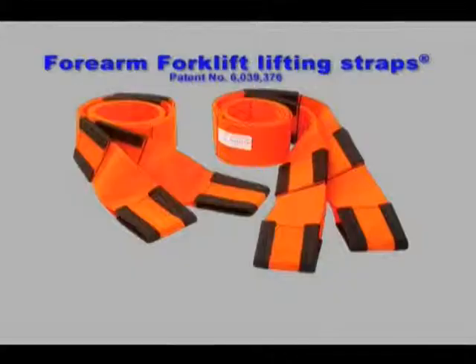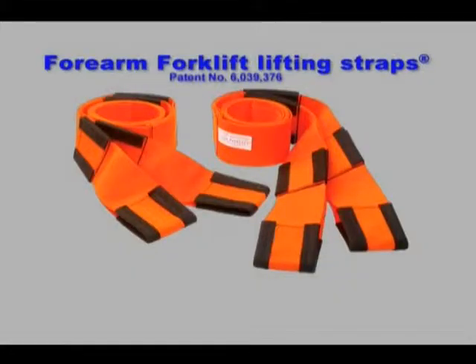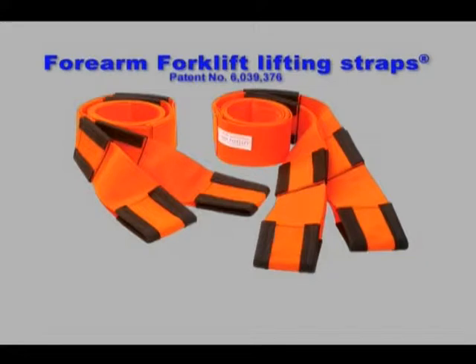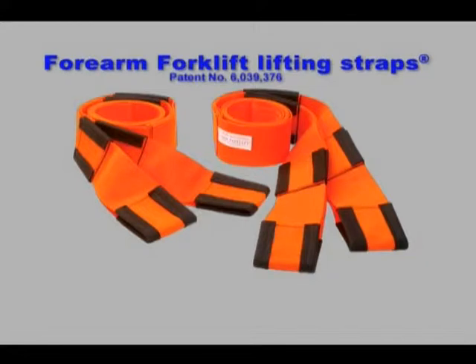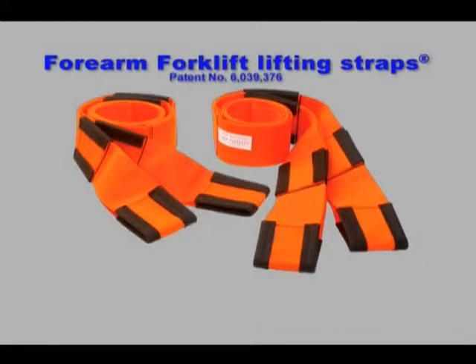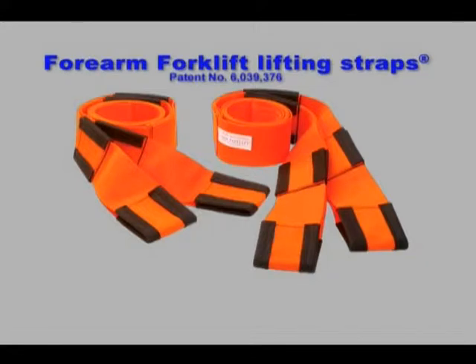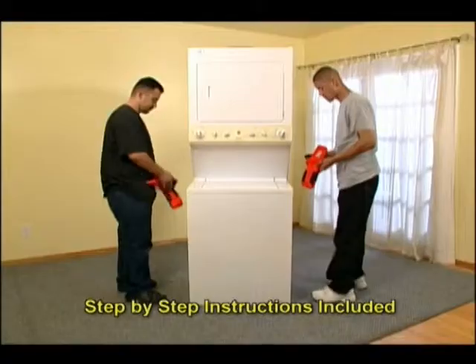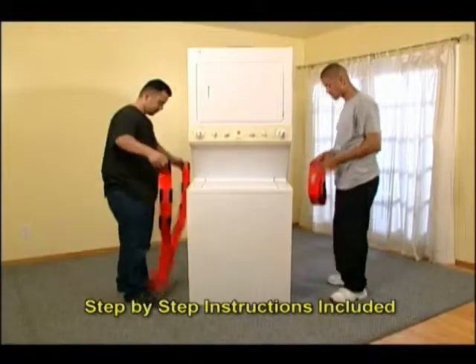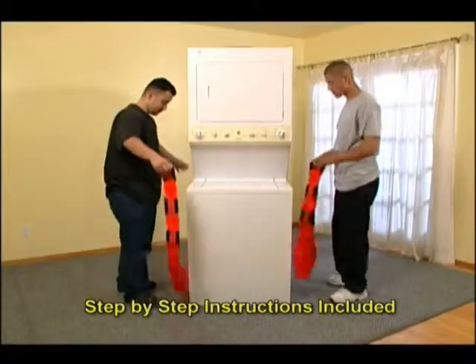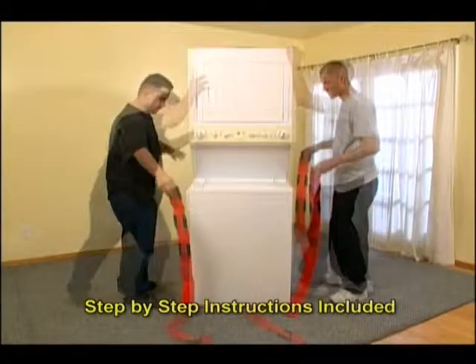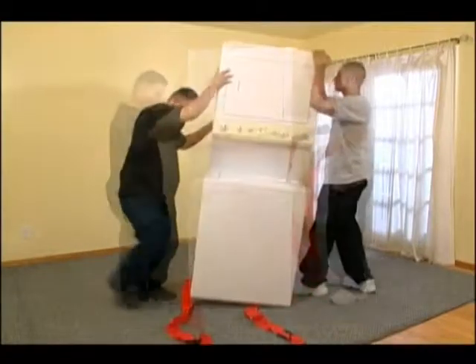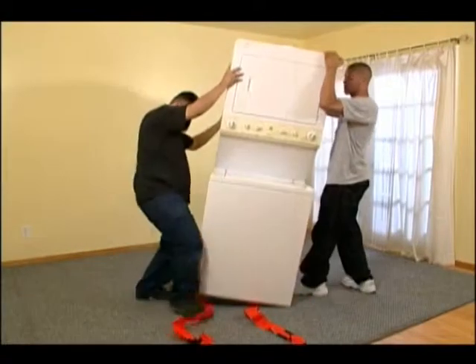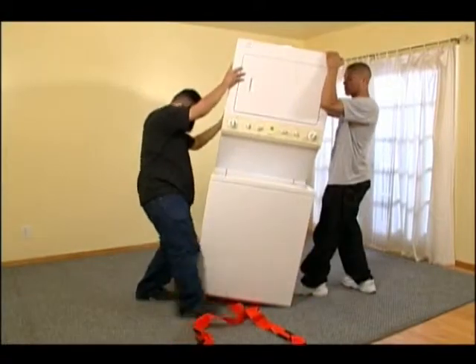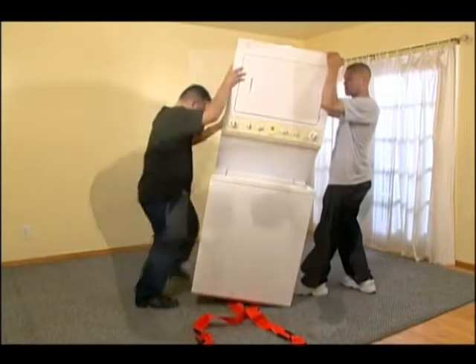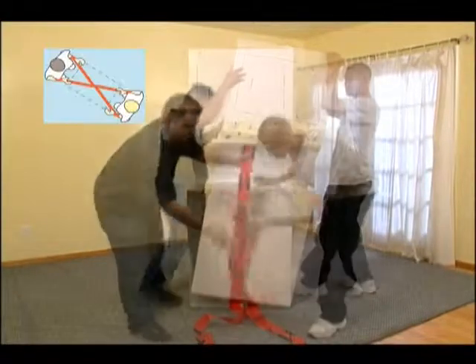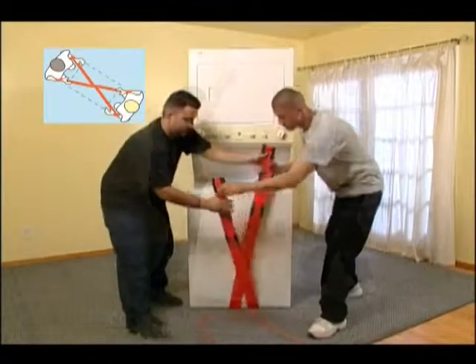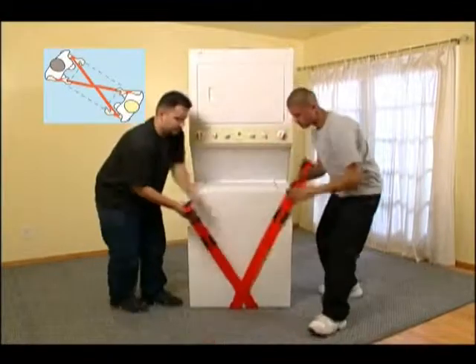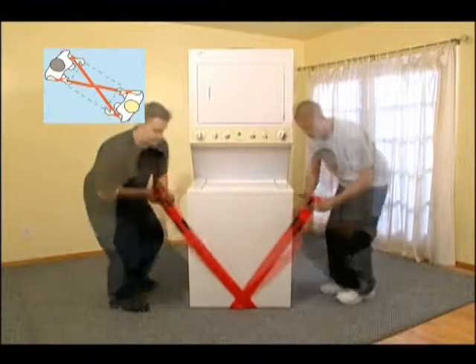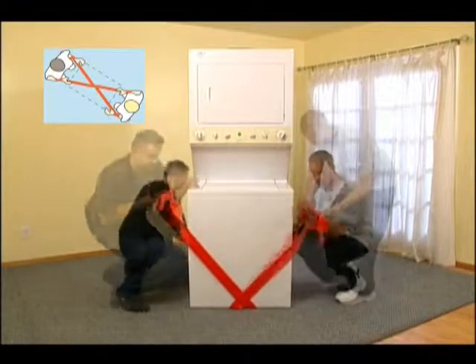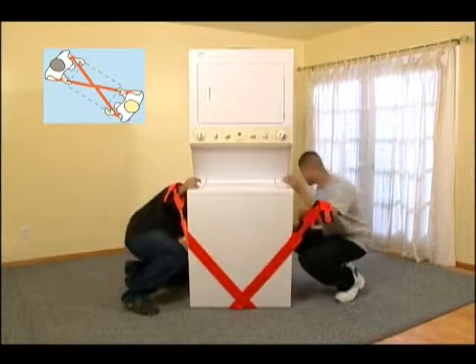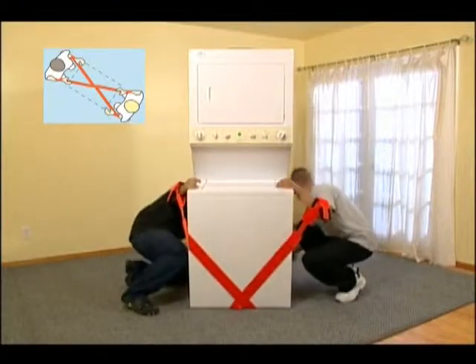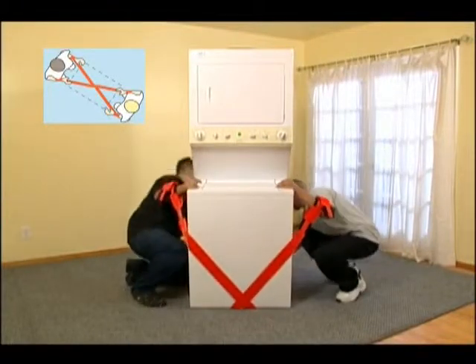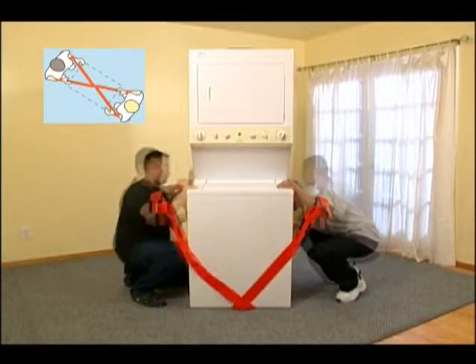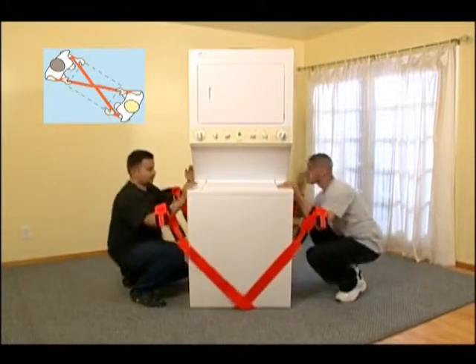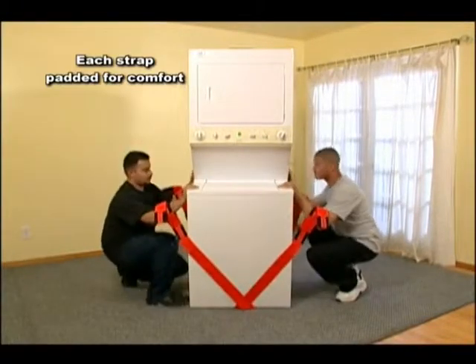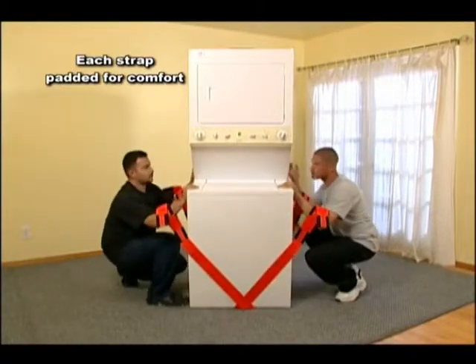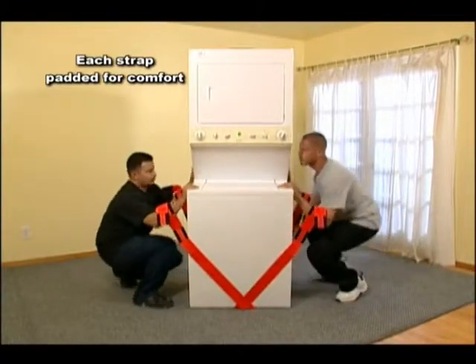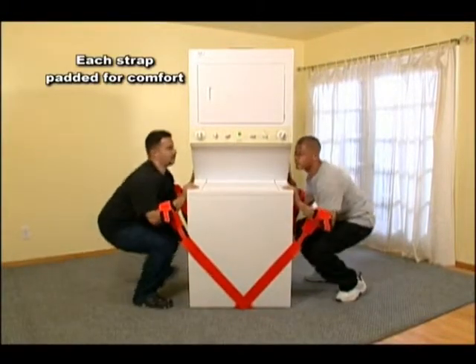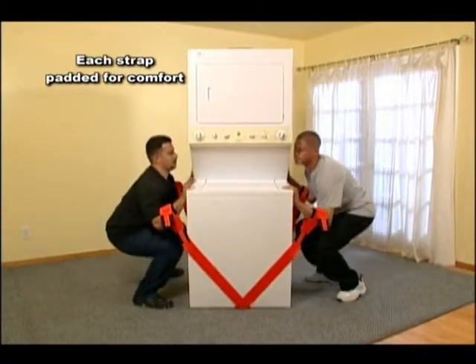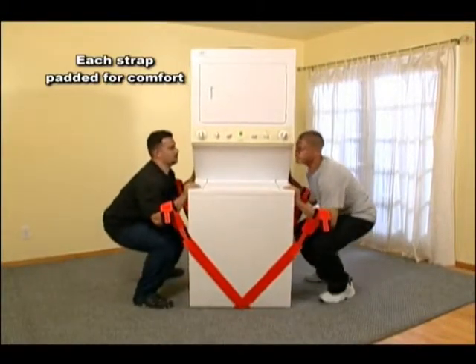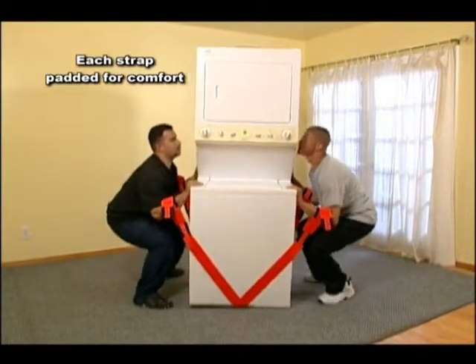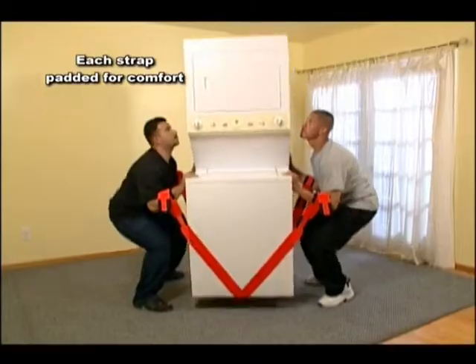Here's how easy it is to use these adjustable lifting straps. Put the straps underneath the item you're about to carry. Cross them, bend with your knees, insert your arms into the desired strap loops, place your hands flat in front of you, and lift.